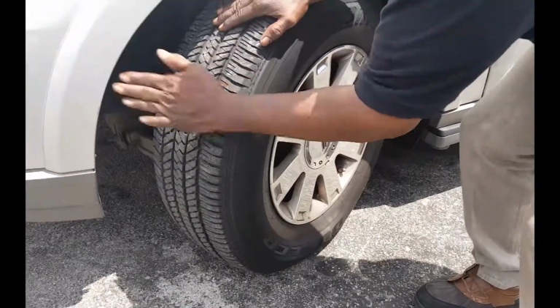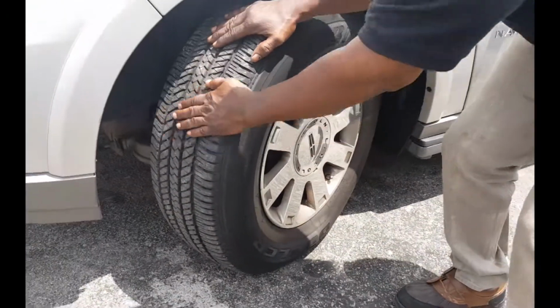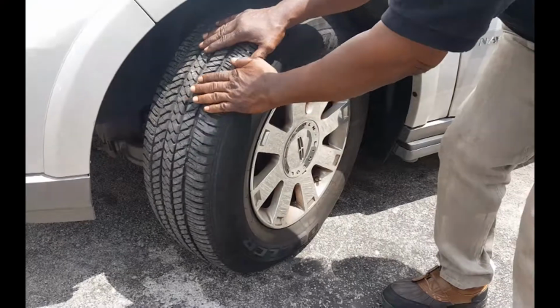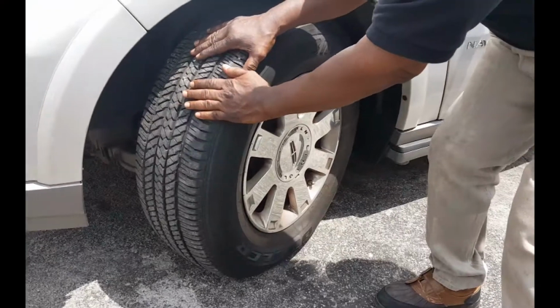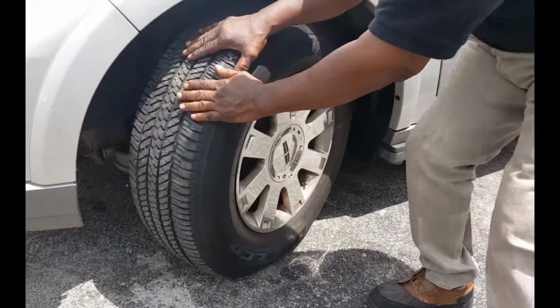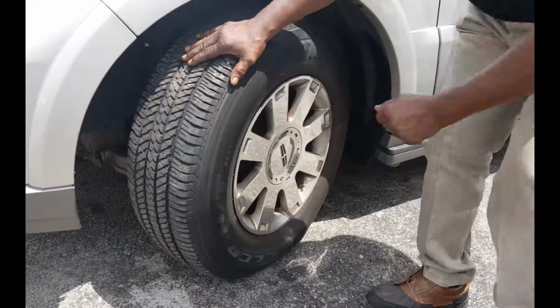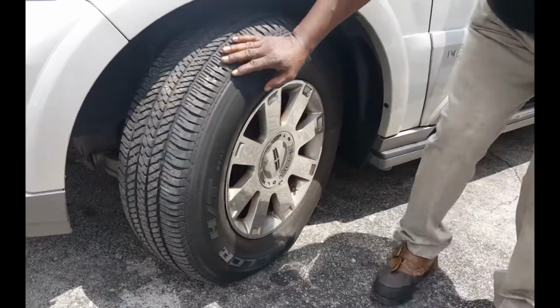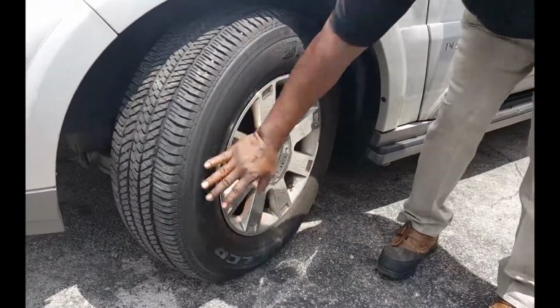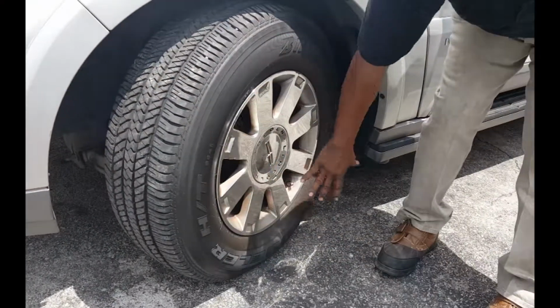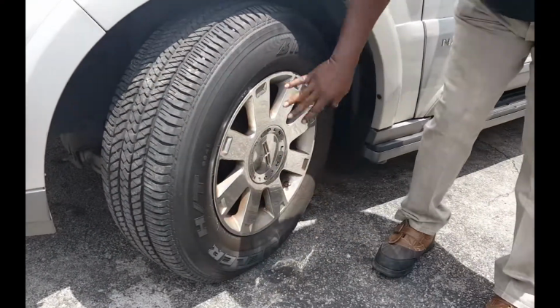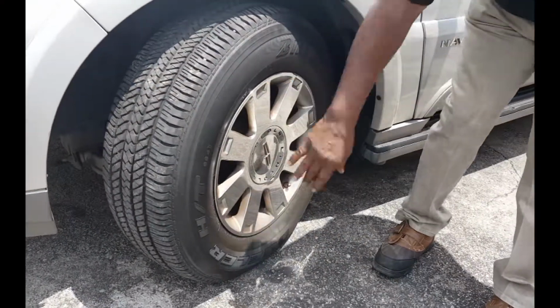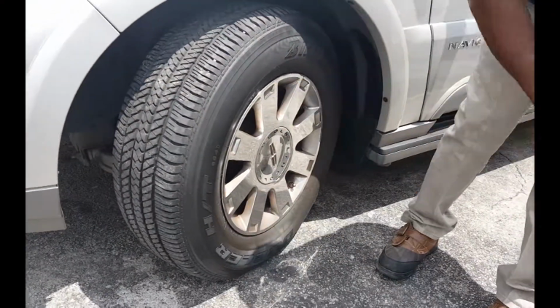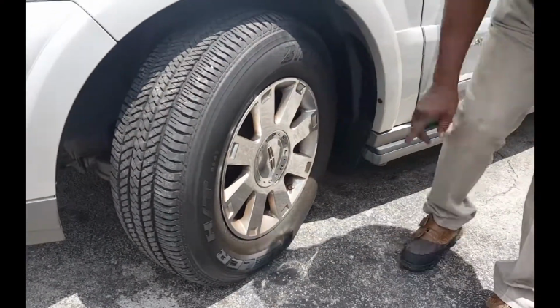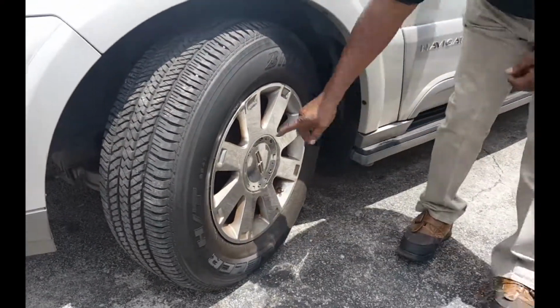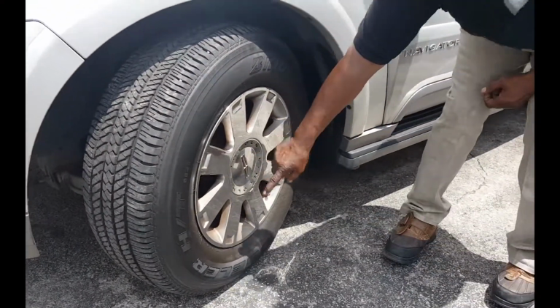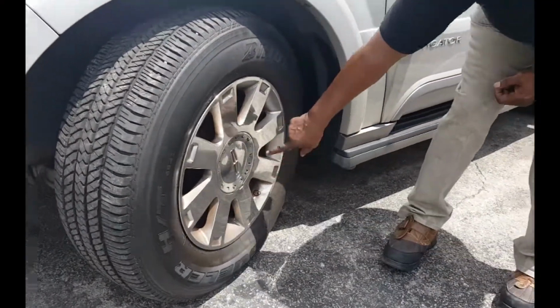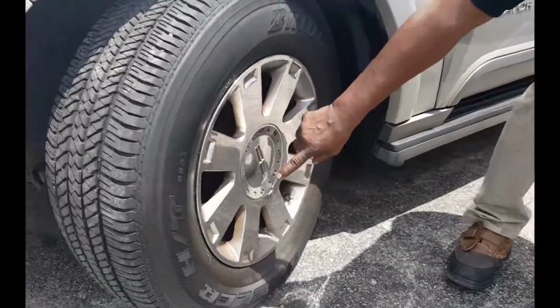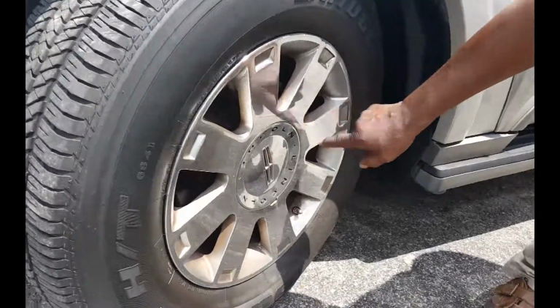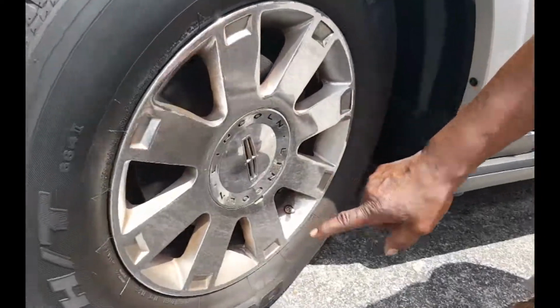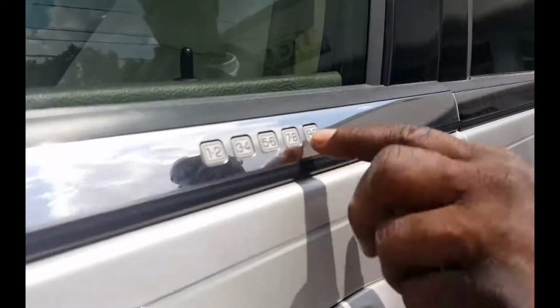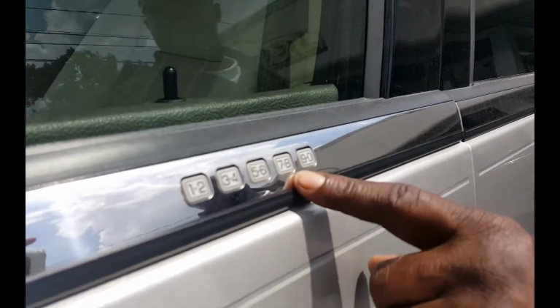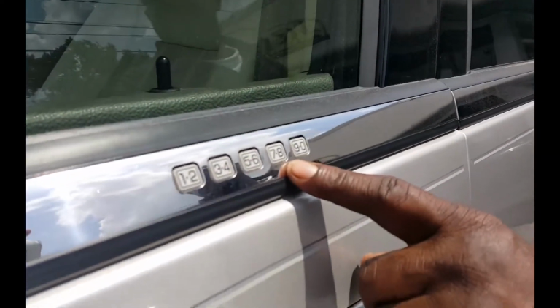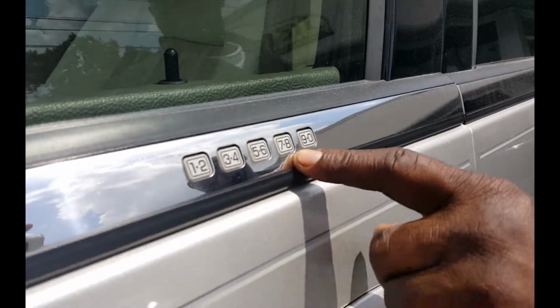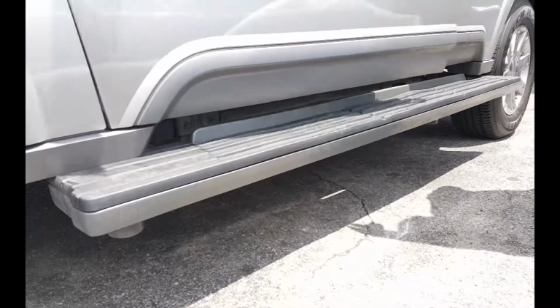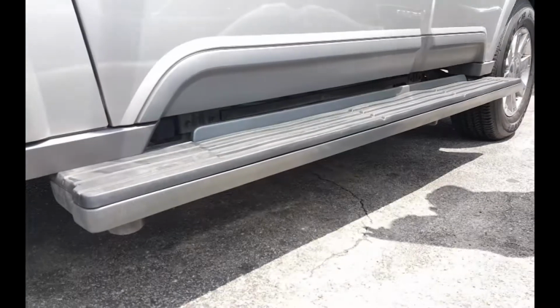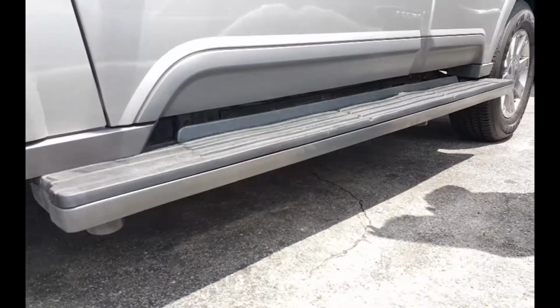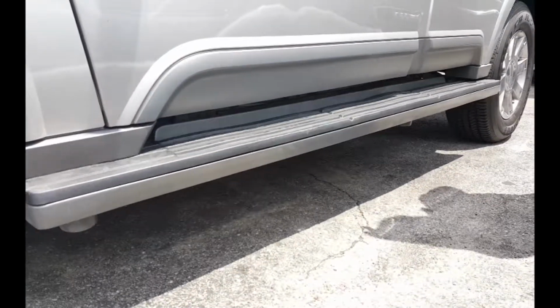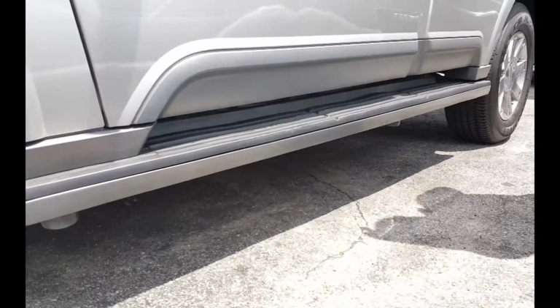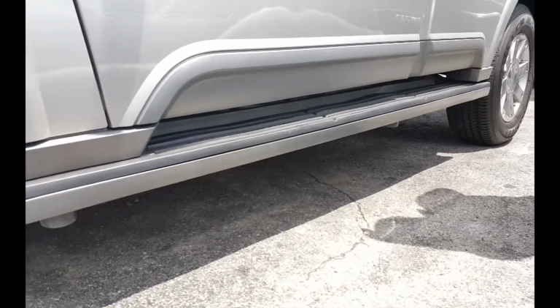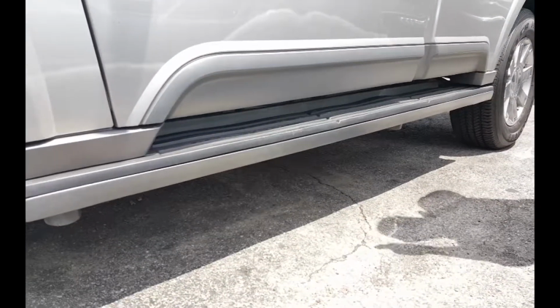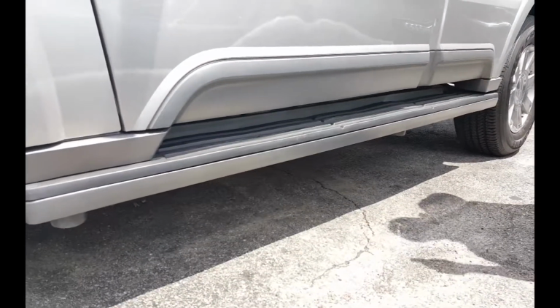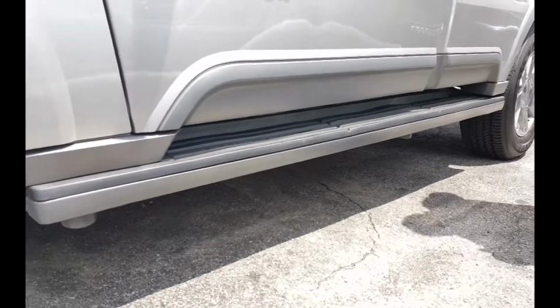Plenty of rubber there to travel. Nice running rails working for you. It's got the logo on there. Better Lincoln — got your keyless entrance there. That's what I'm talking about.